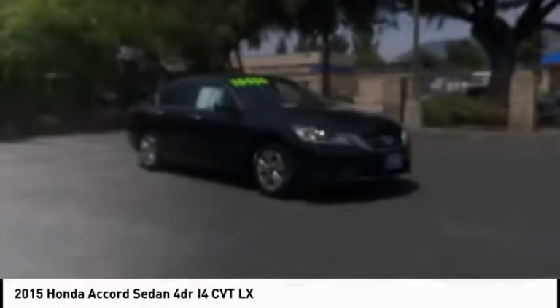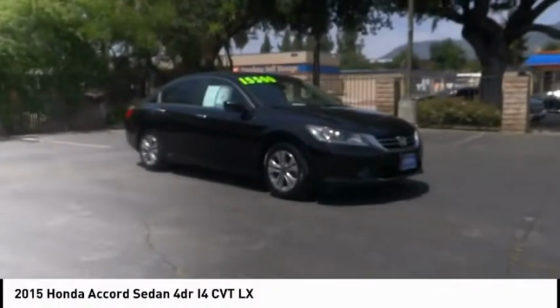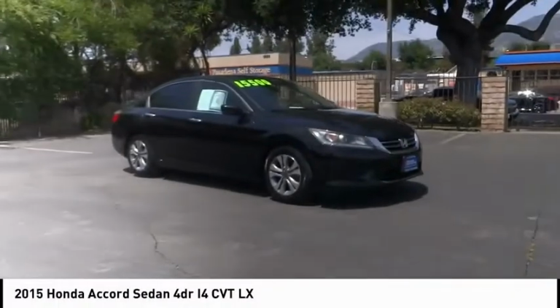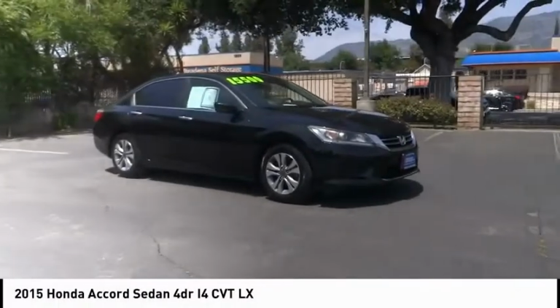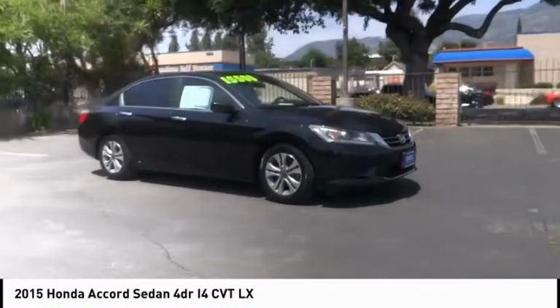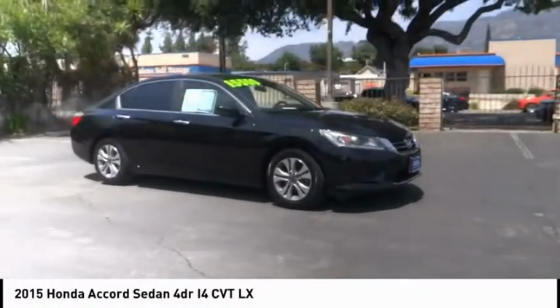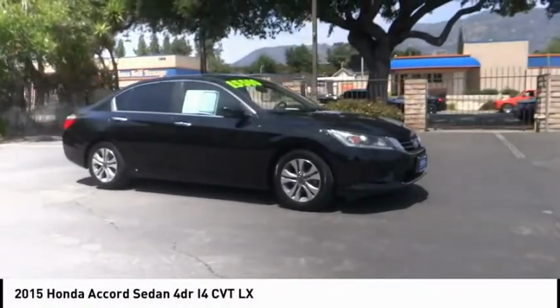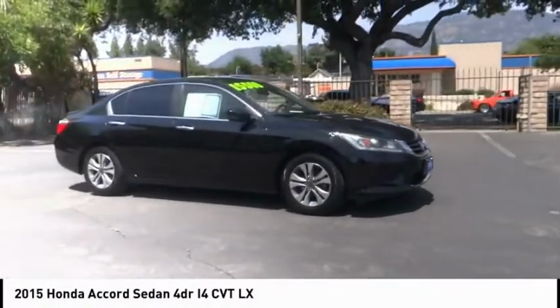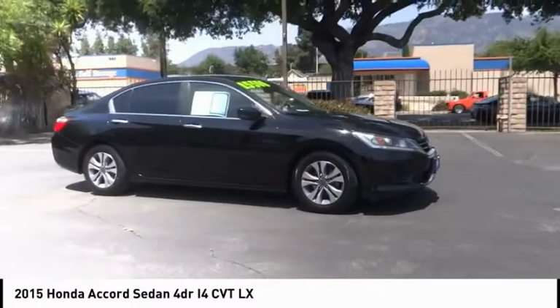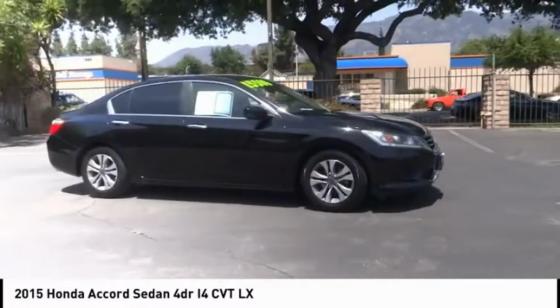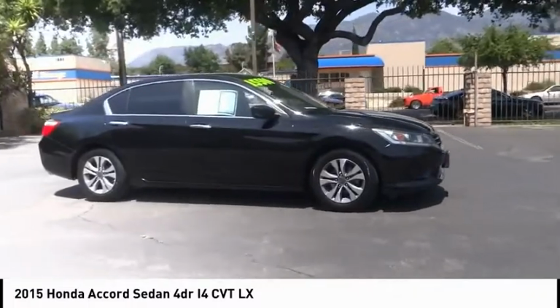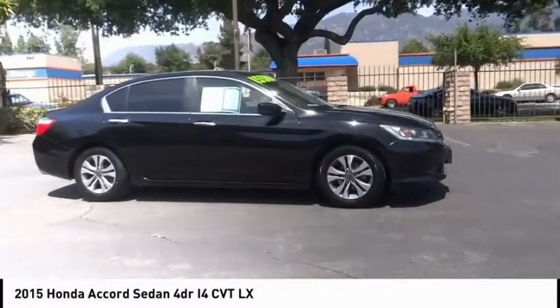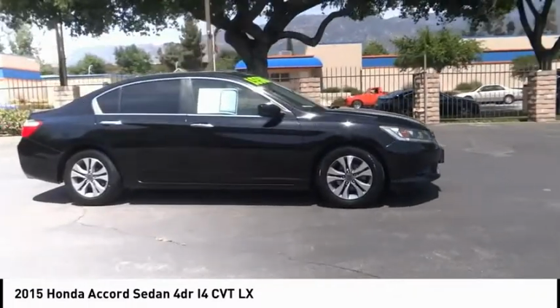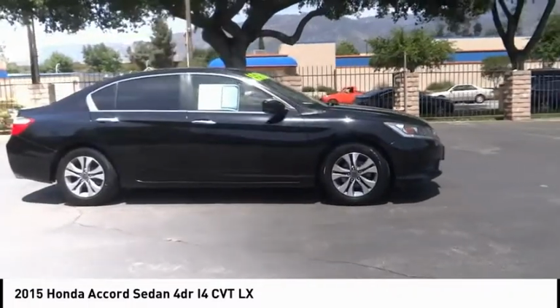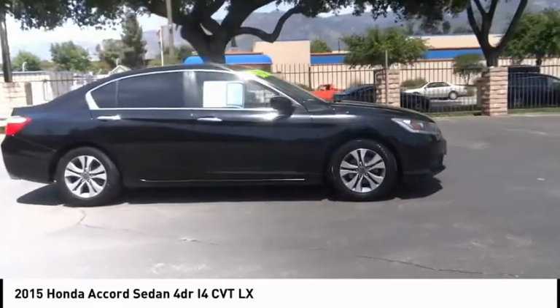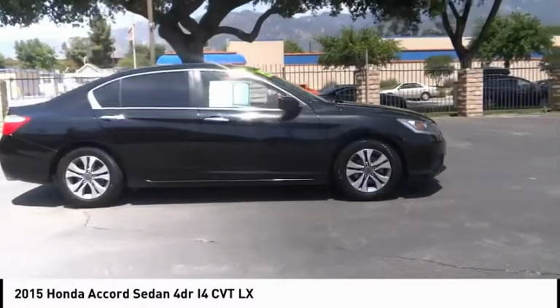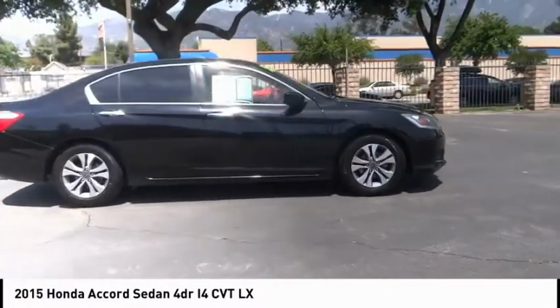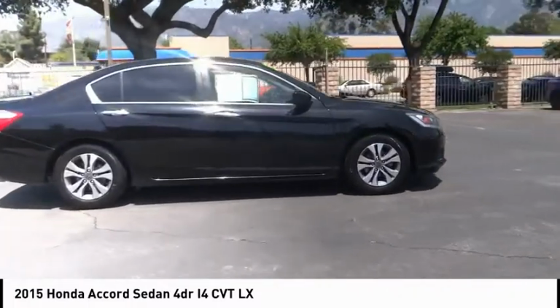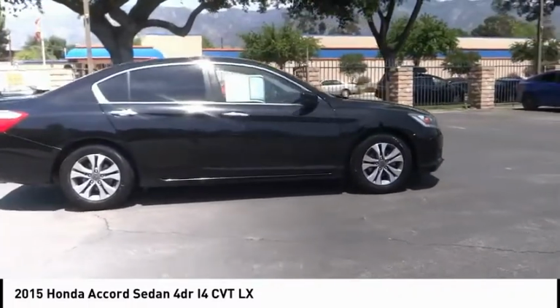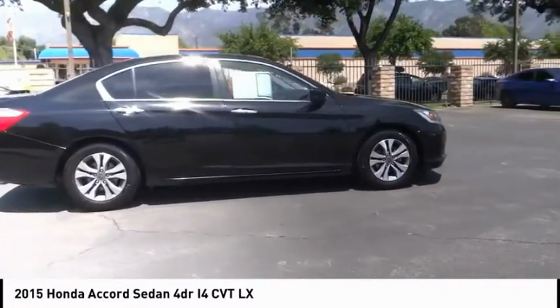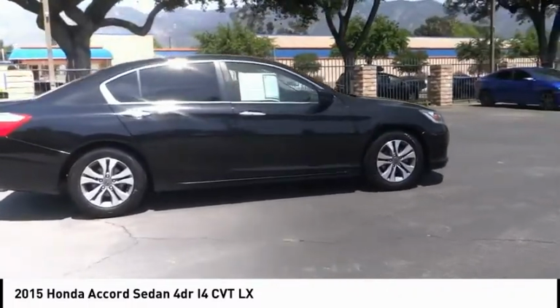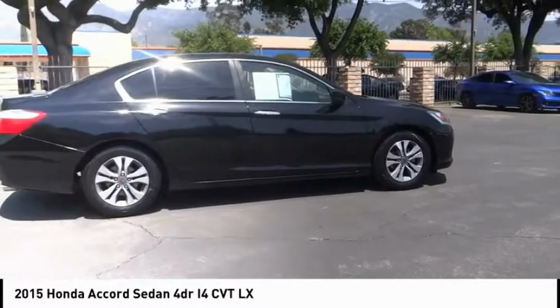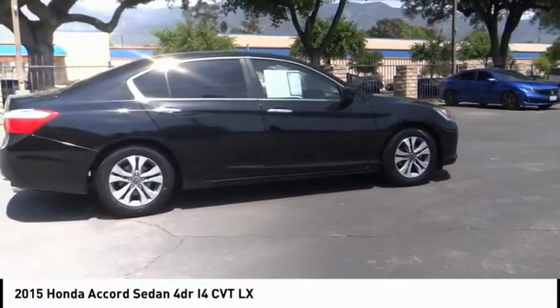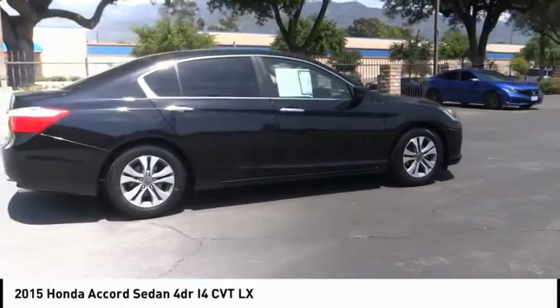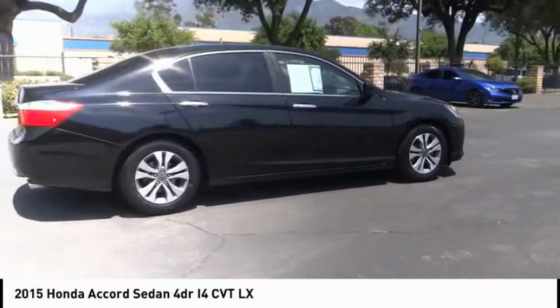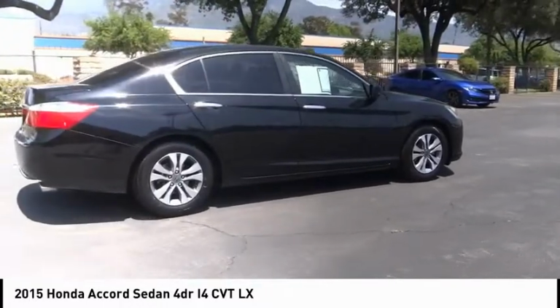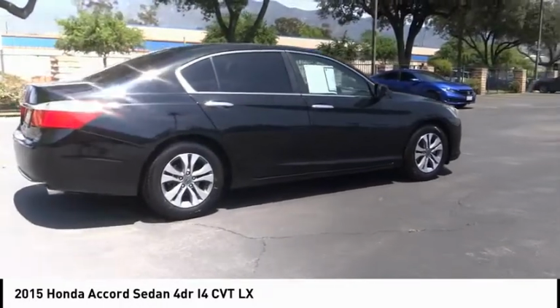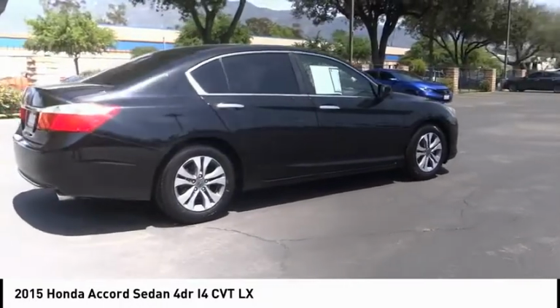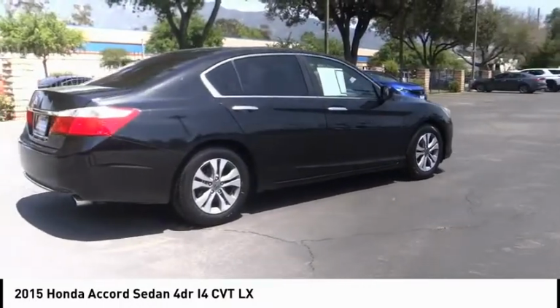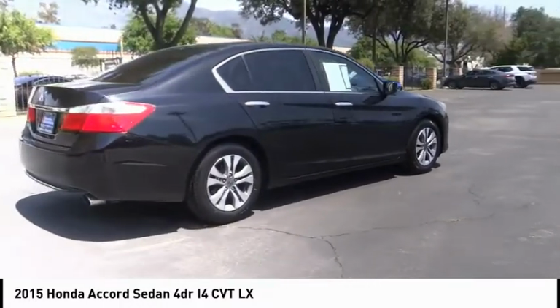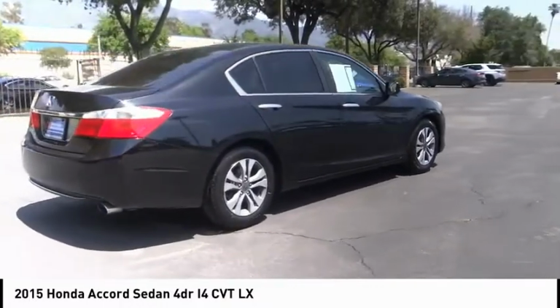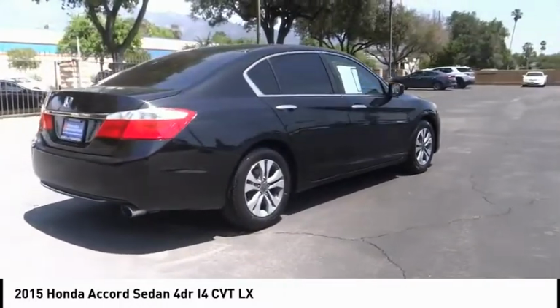Looking for the right vehicle? Check out the 2015 Accord. Ingeniously simple, yet overflowing with luxury and technological creativity. All that and more in the Accord.